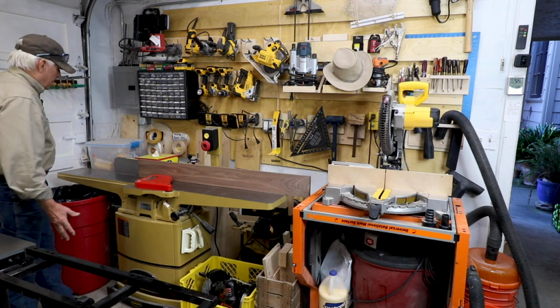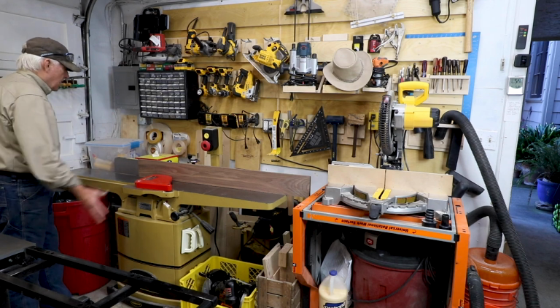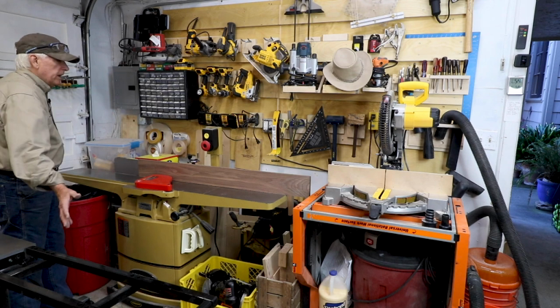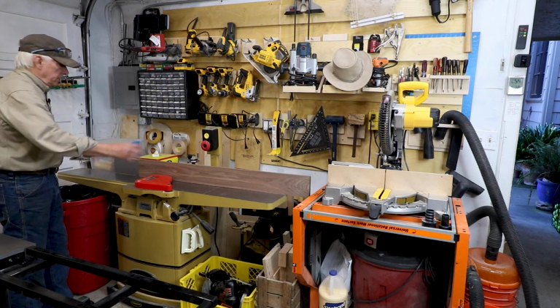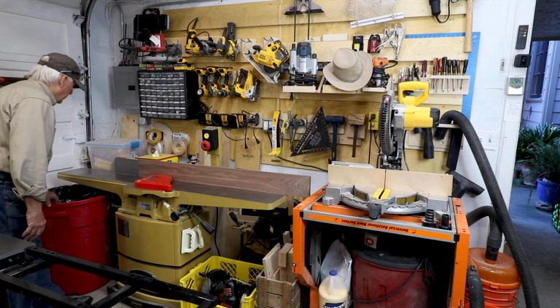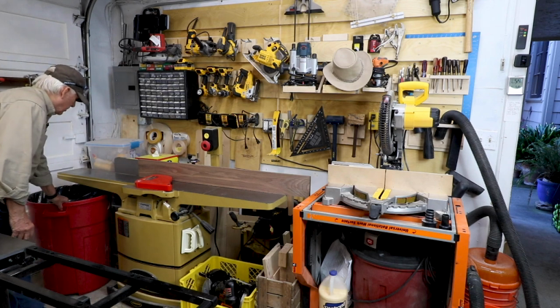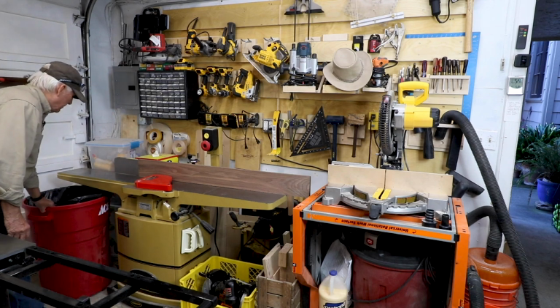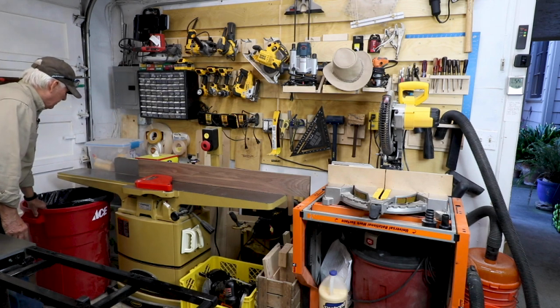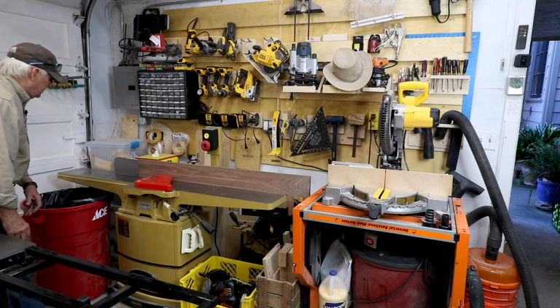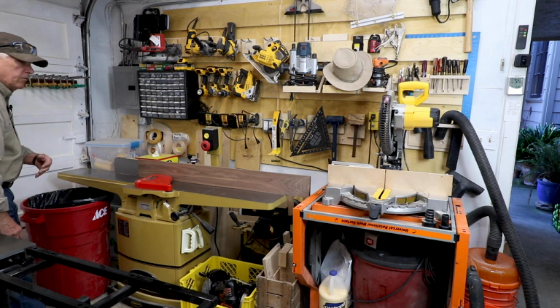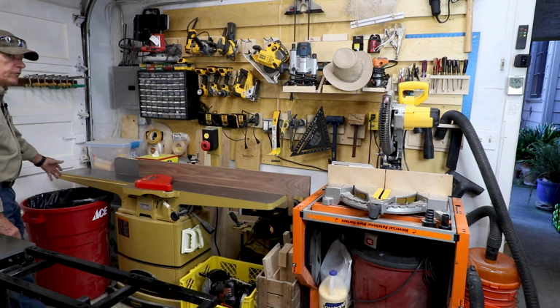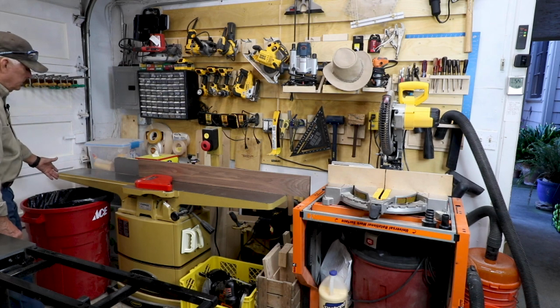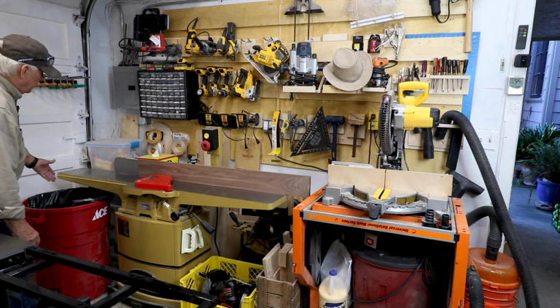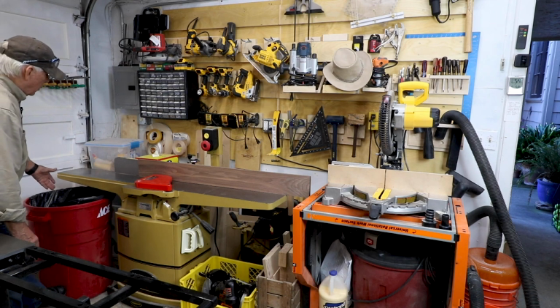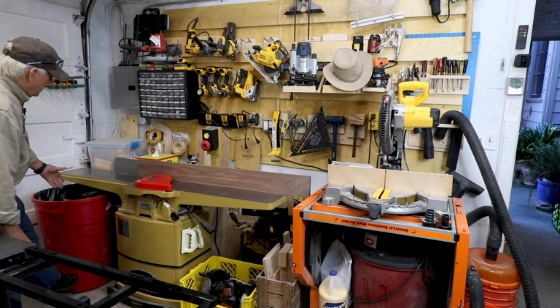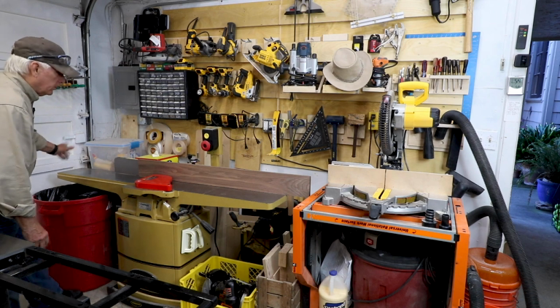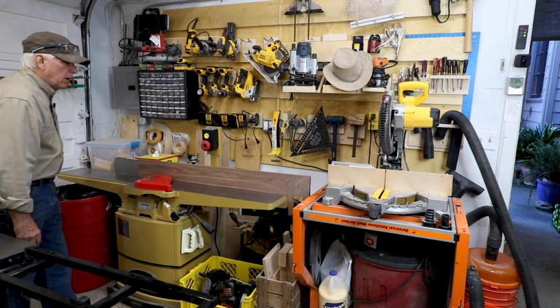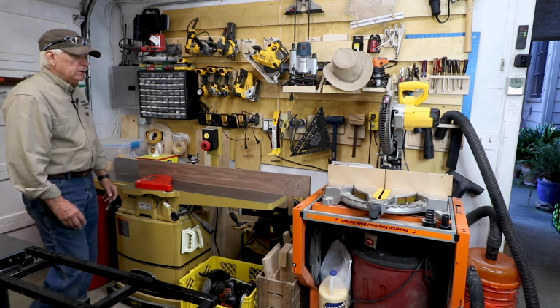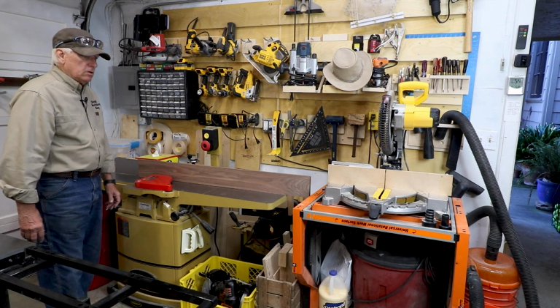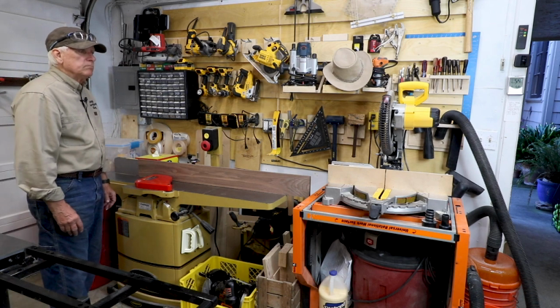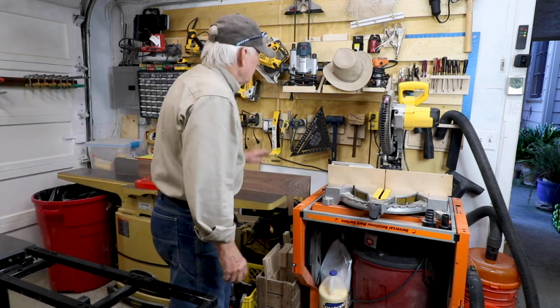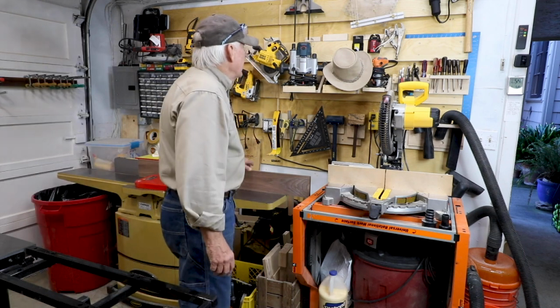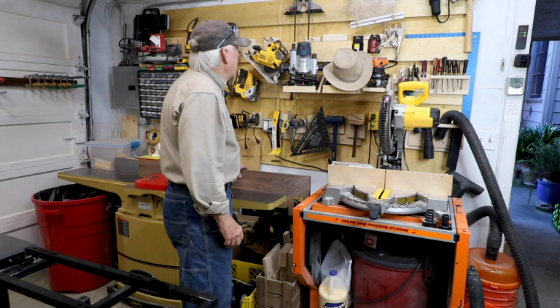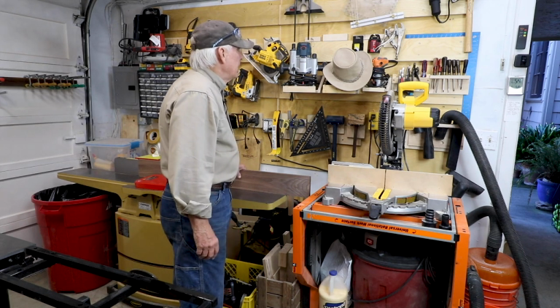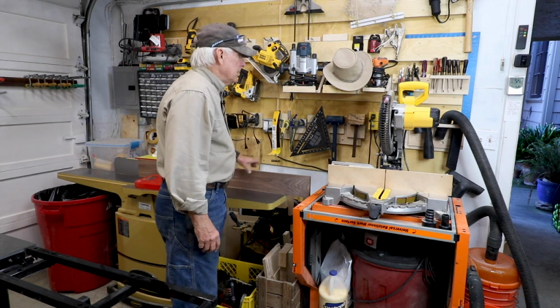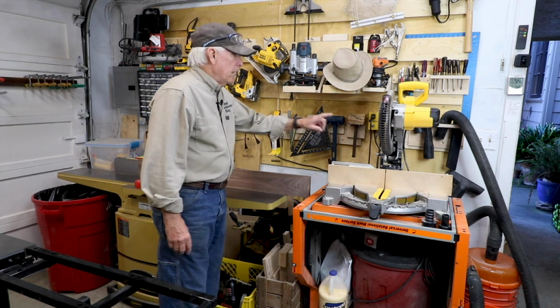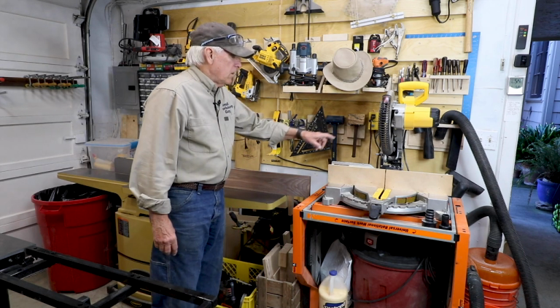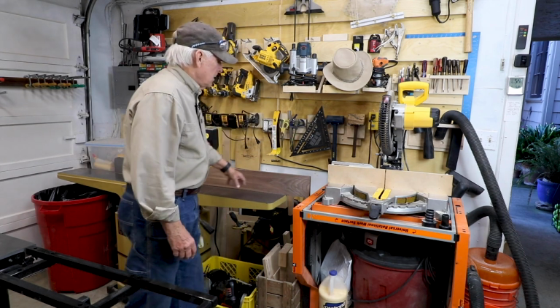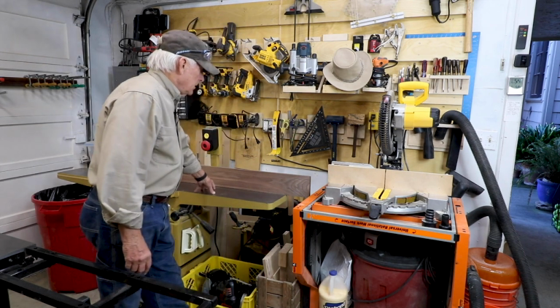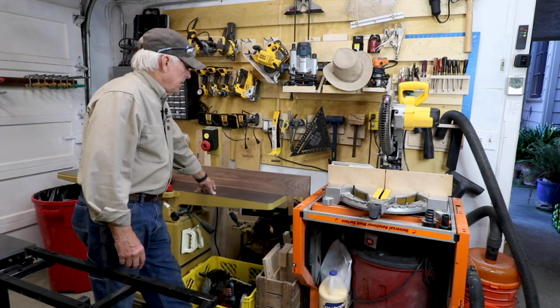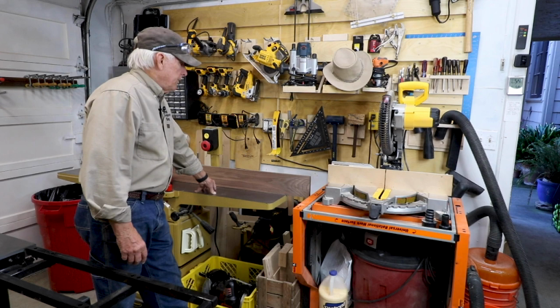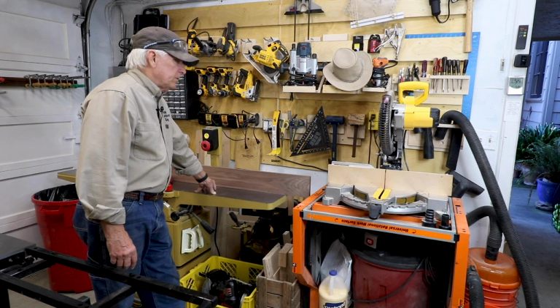I've got some other storage back here including some of my banding, and a big old red barrel from Ace for off-cuts that are eventually going to the dump yard. So that's how to marry a miter saw to a big, powerful jointer, all in 114 inches.